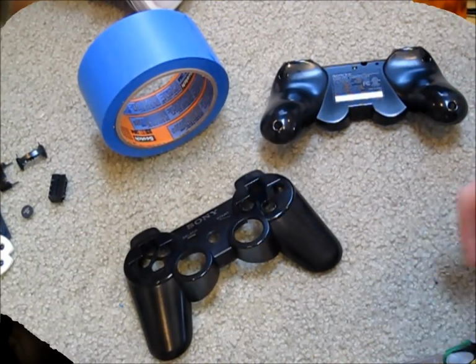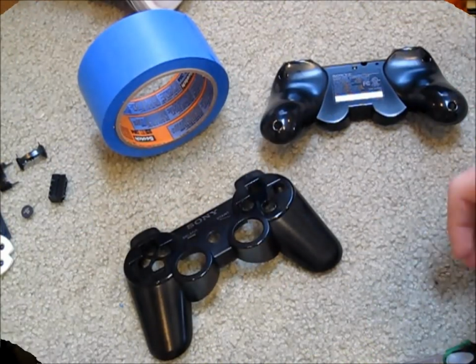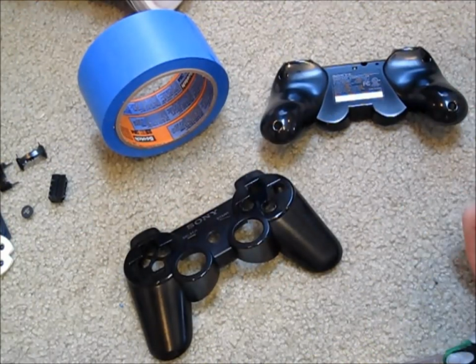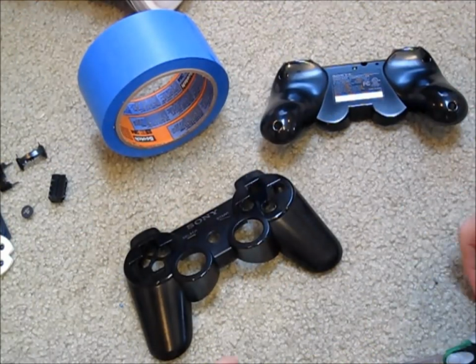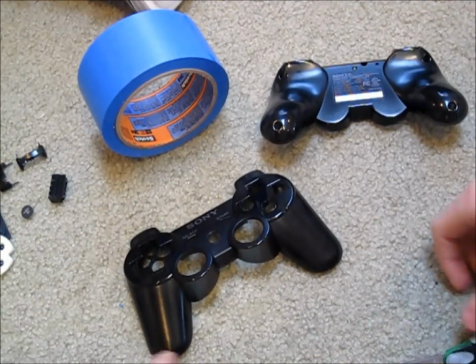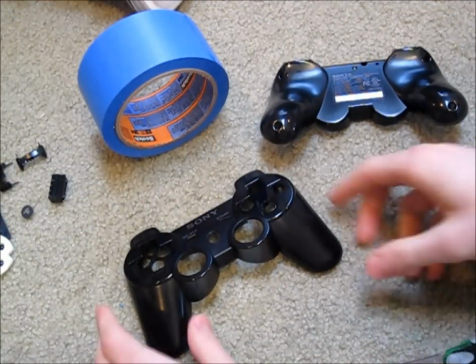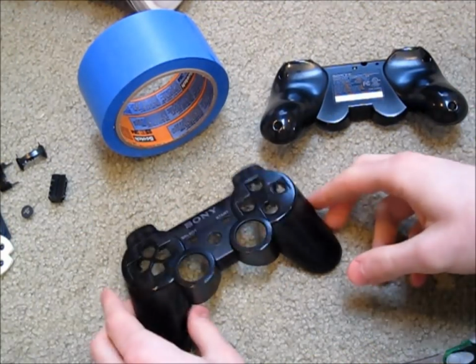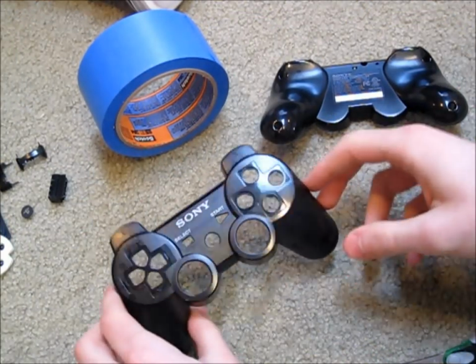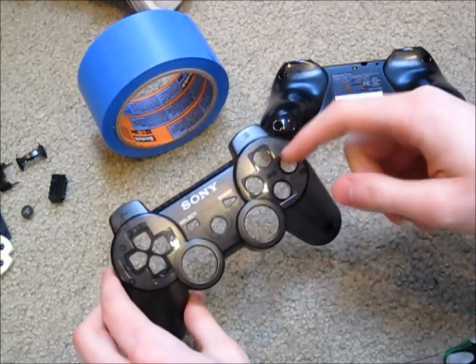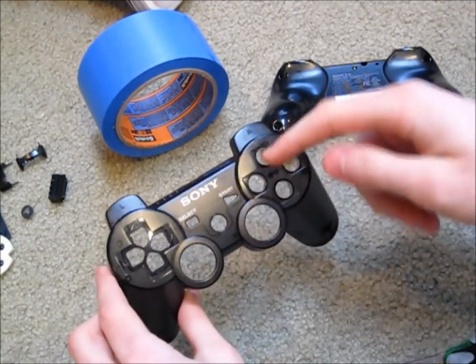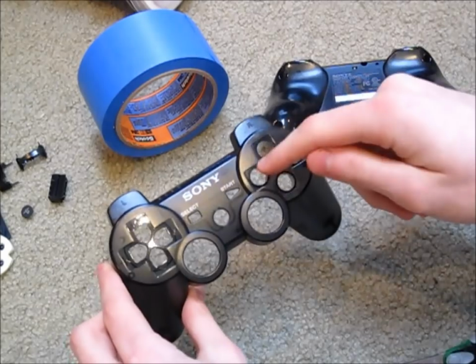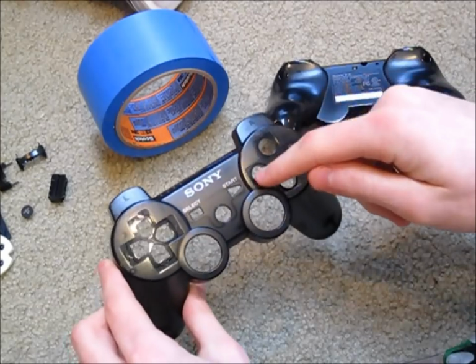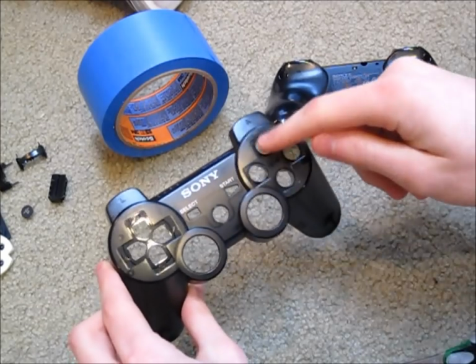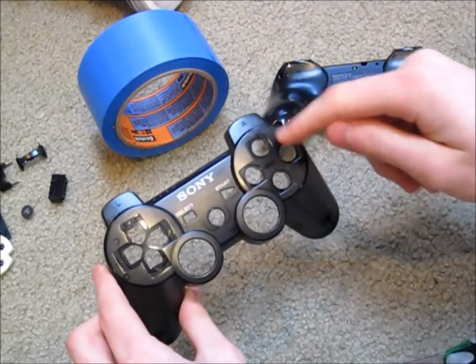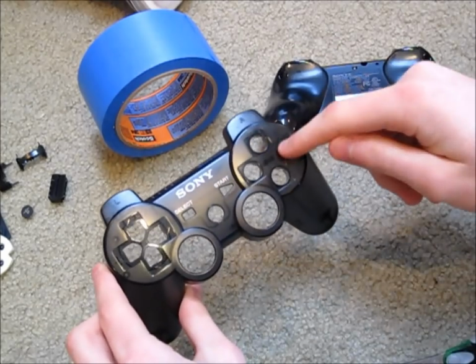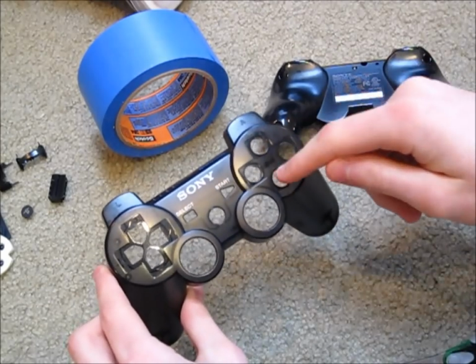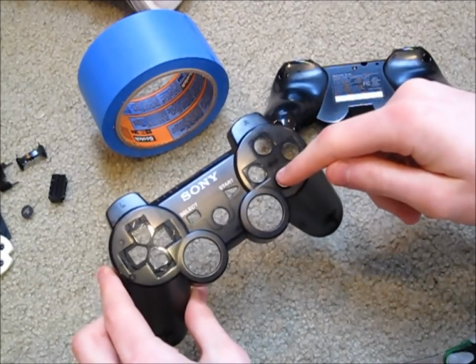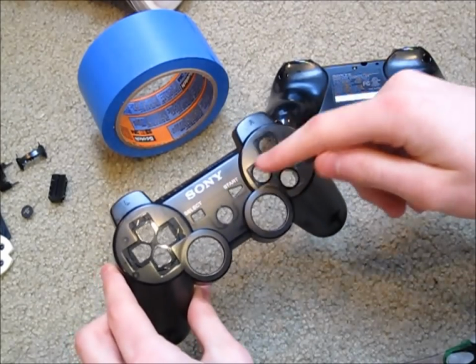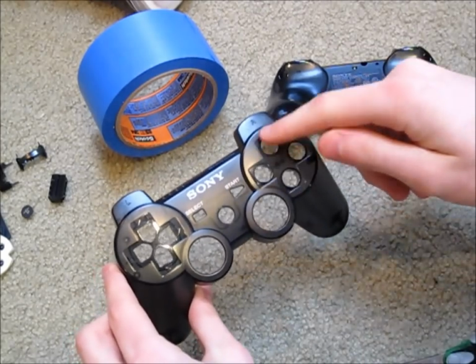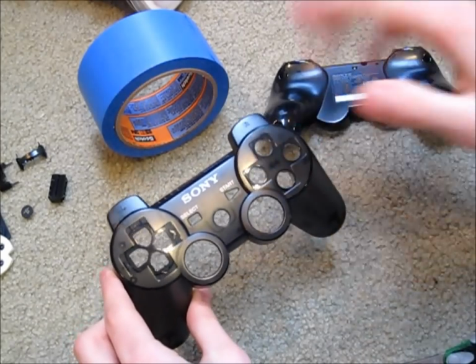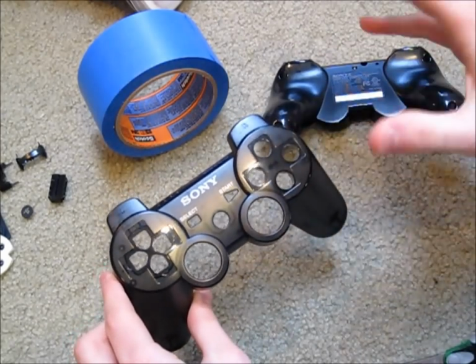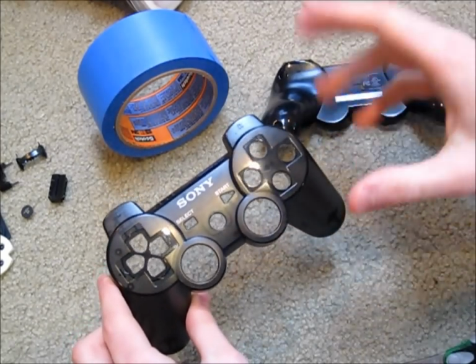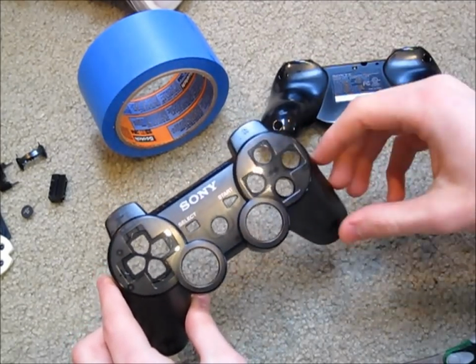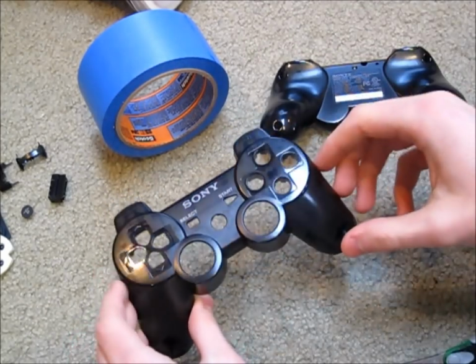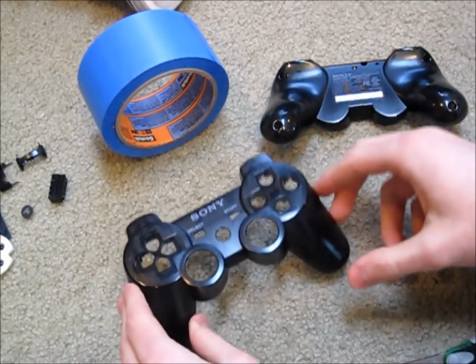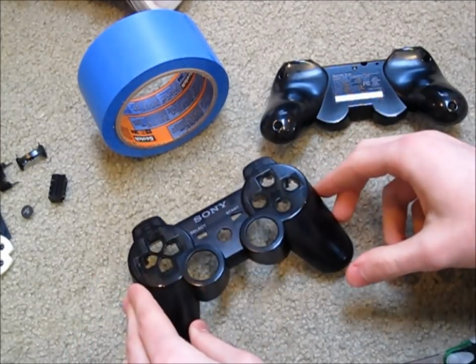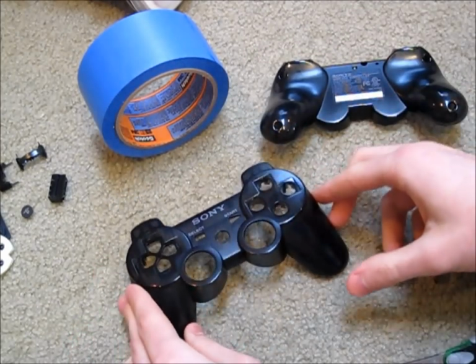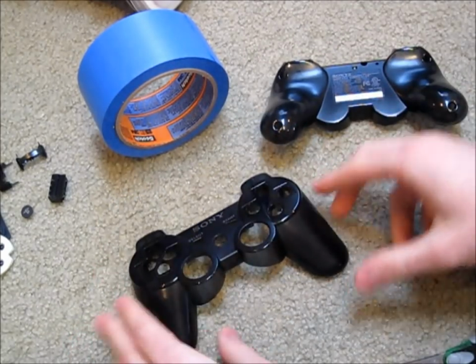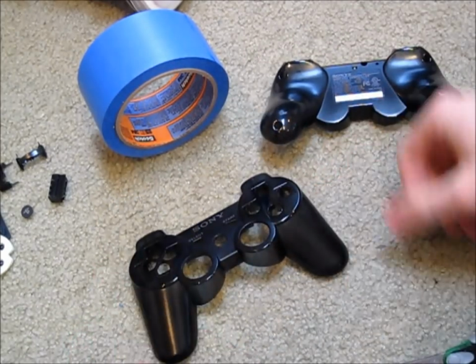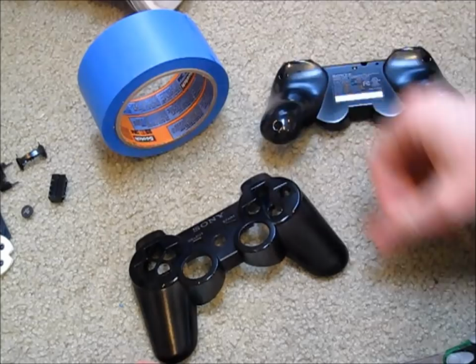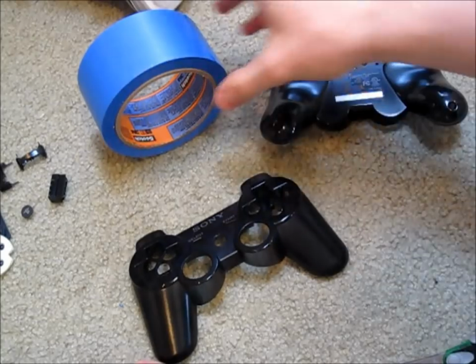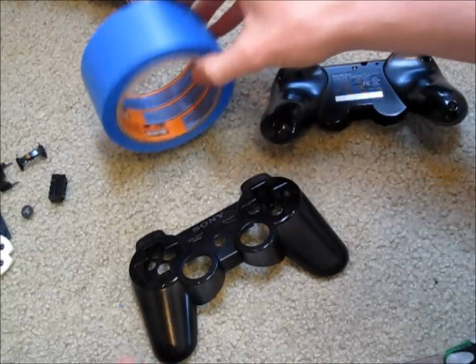Once you have the controller nice and clean, you are going to want to put some tape on the inside of these four circles, just to make sure that the buttons won't stick when you paint the controller.